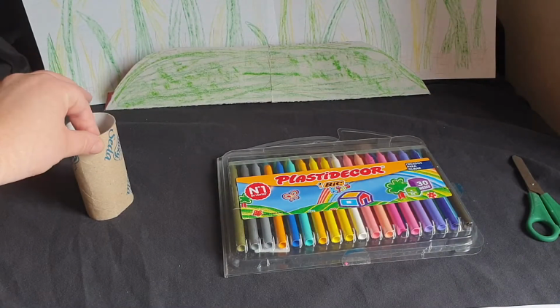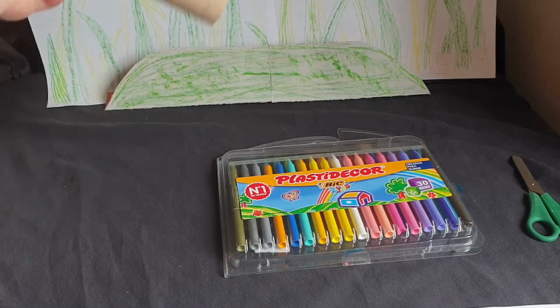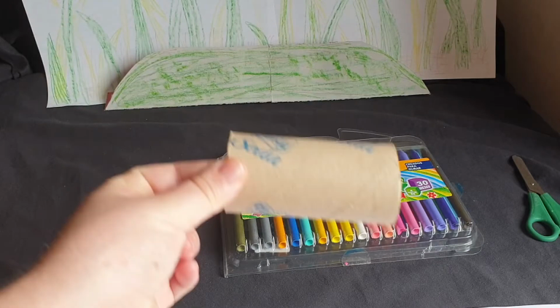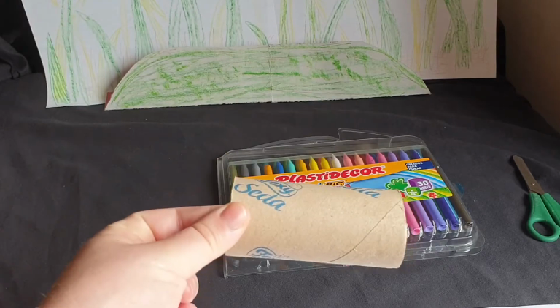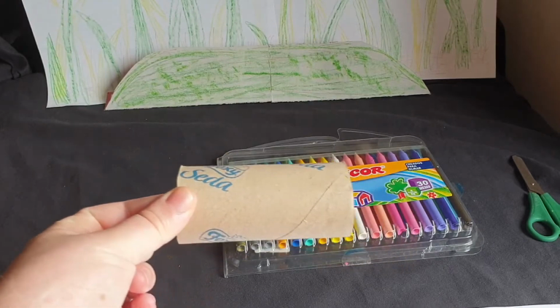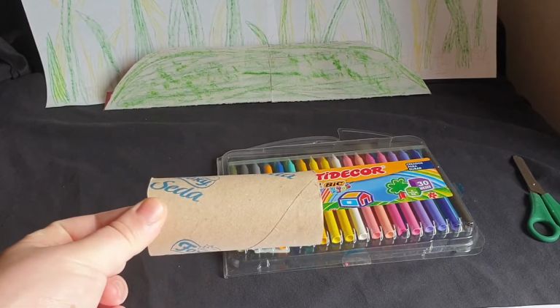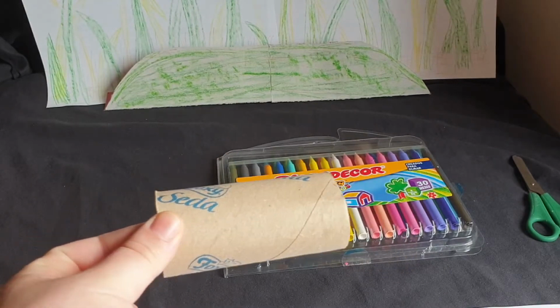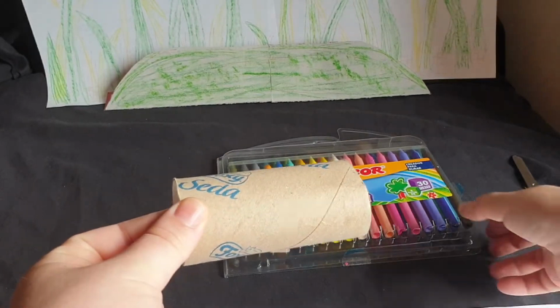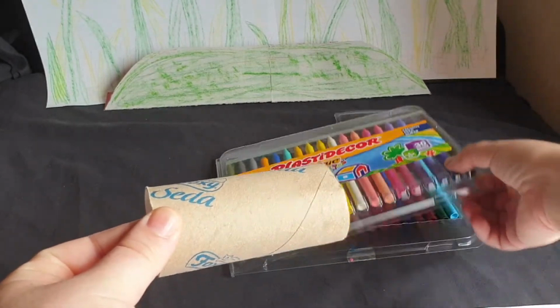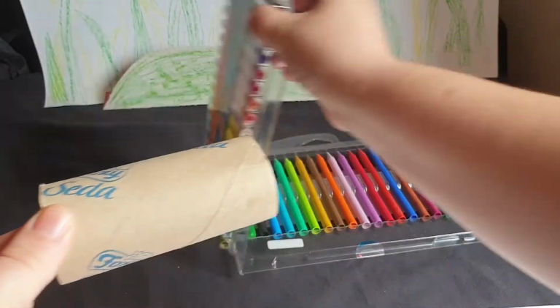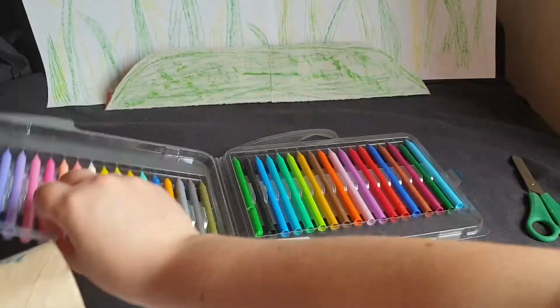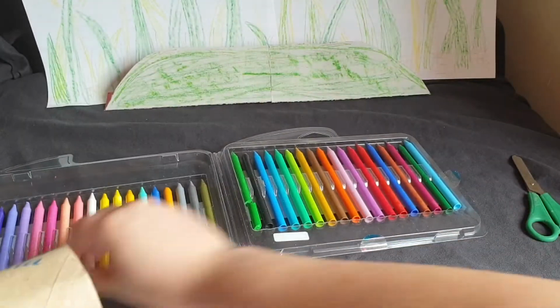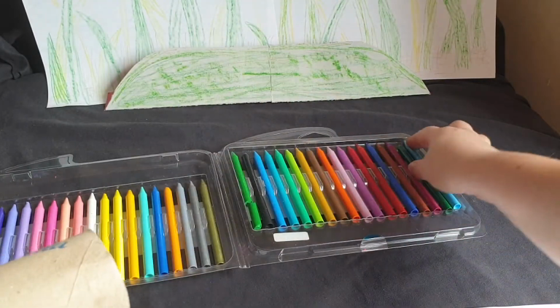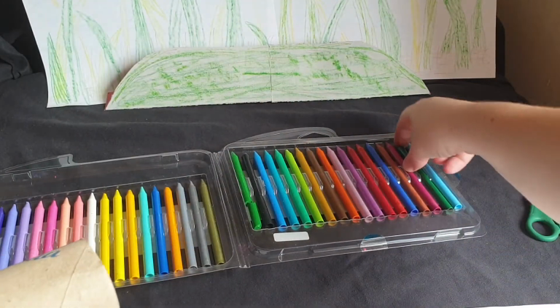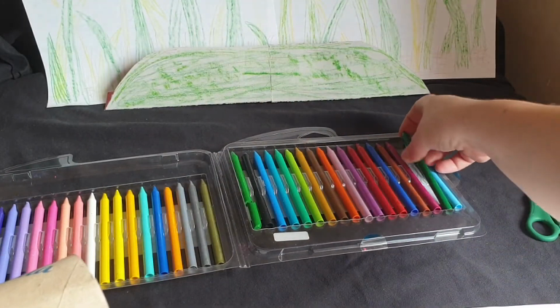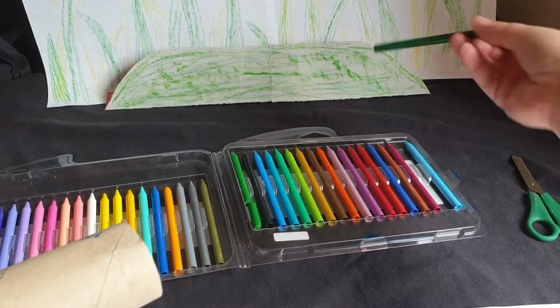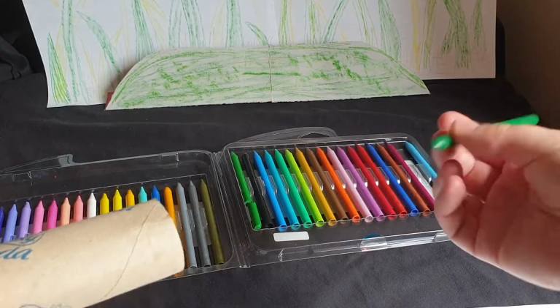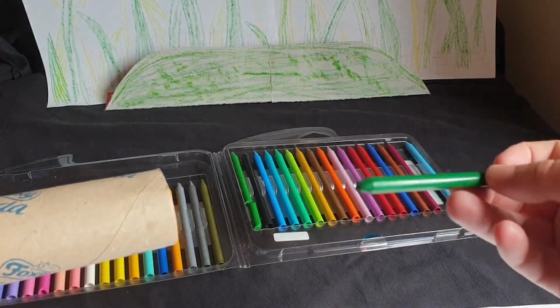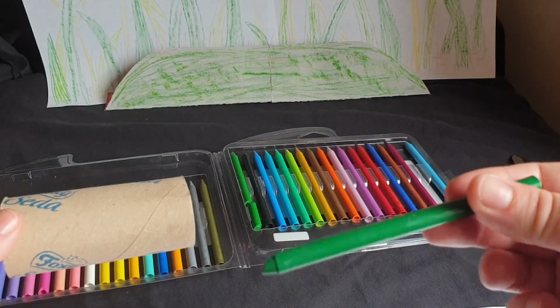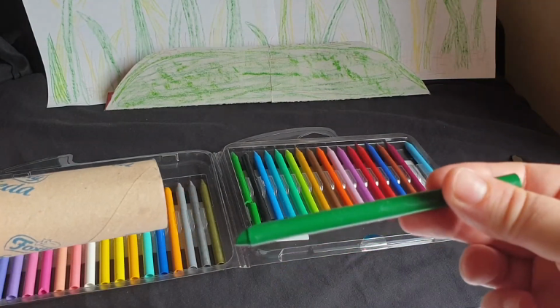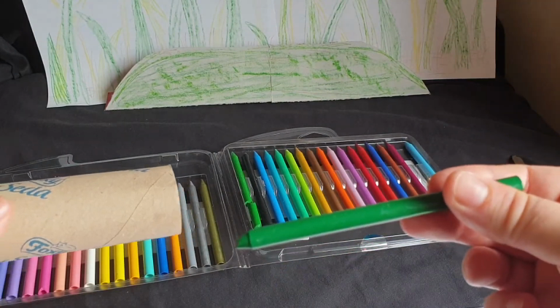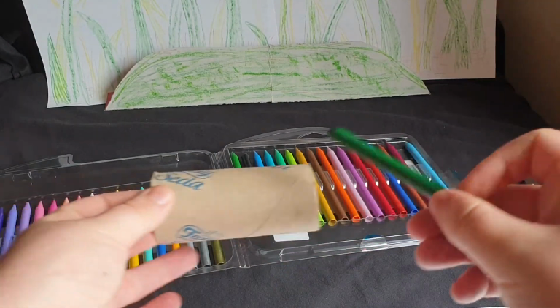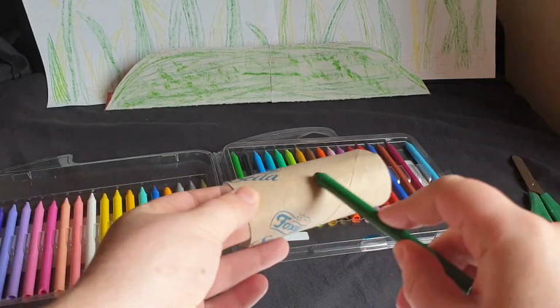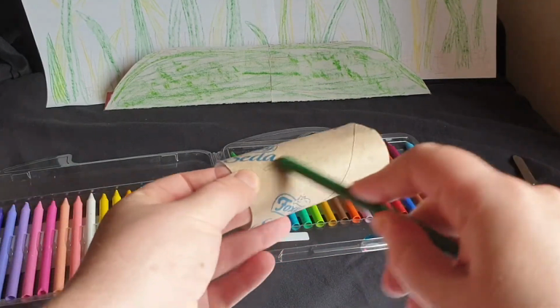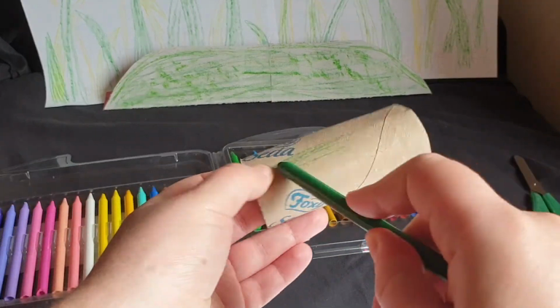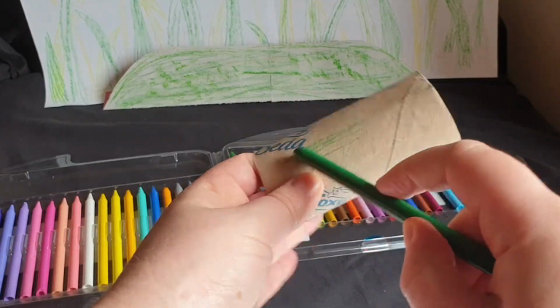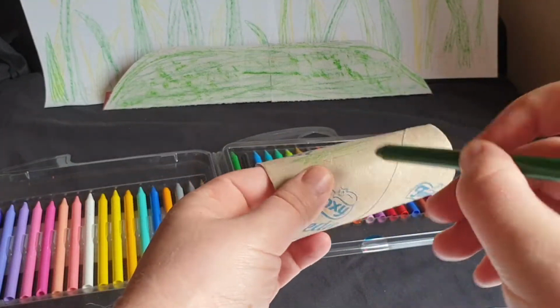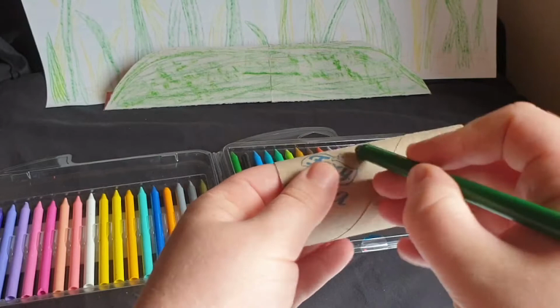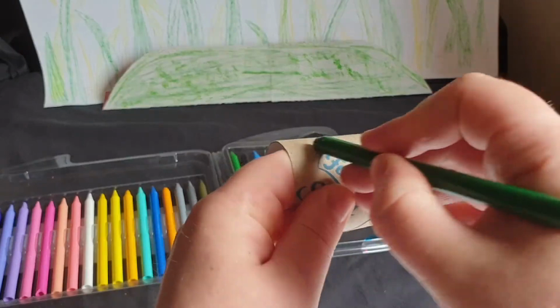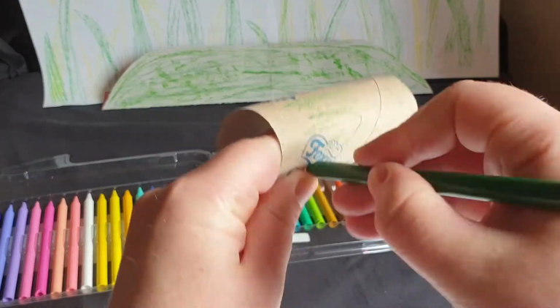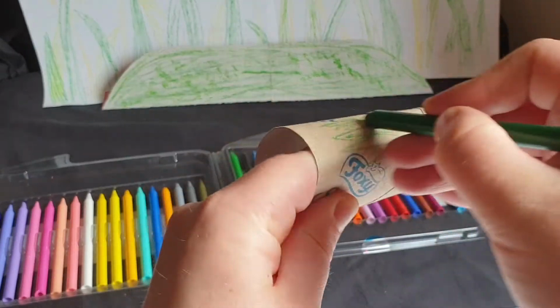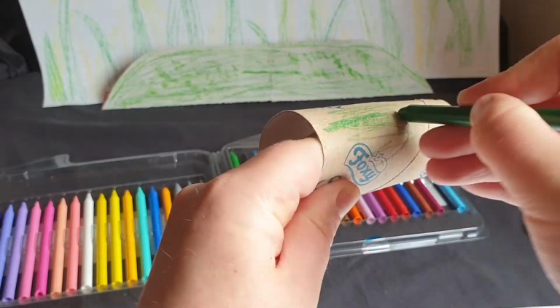First, get your toilet paper roll. Then, pick out the color of your snake. I want green. Next, color the roll.